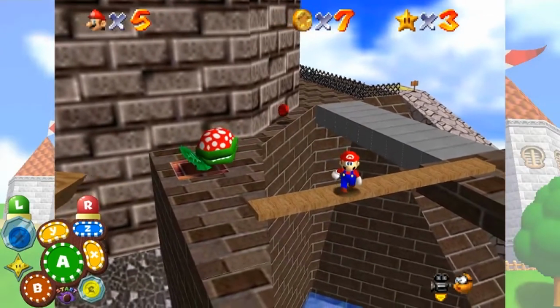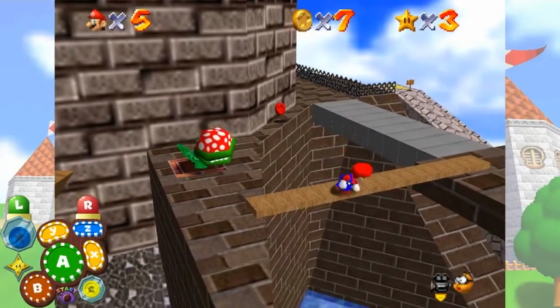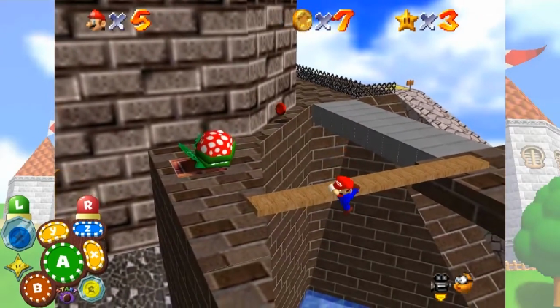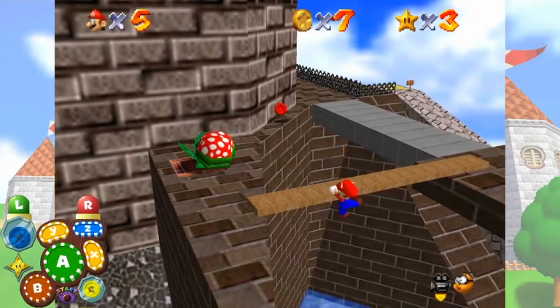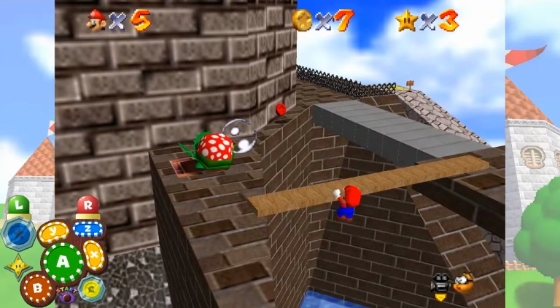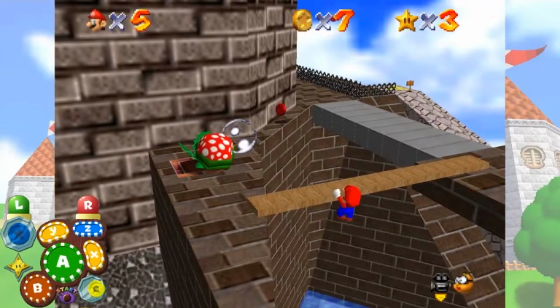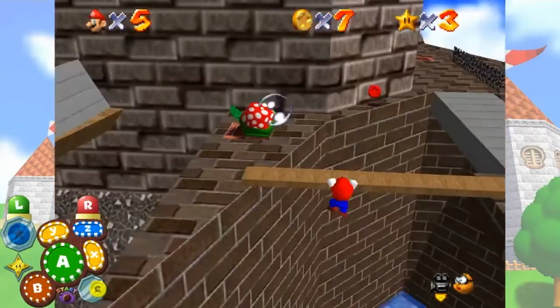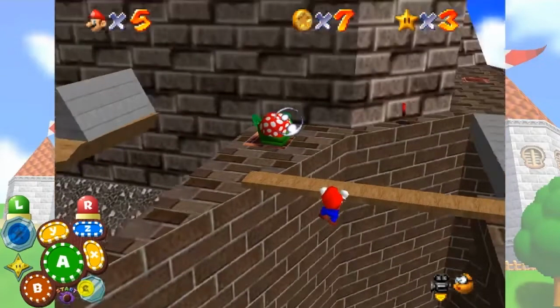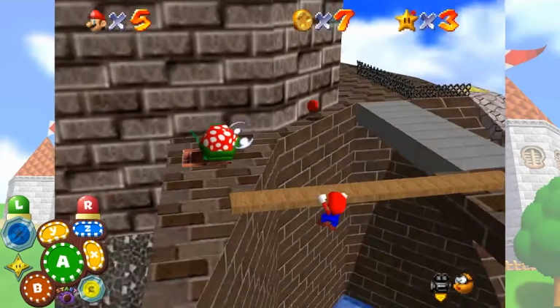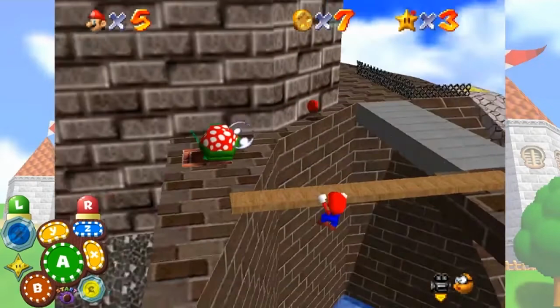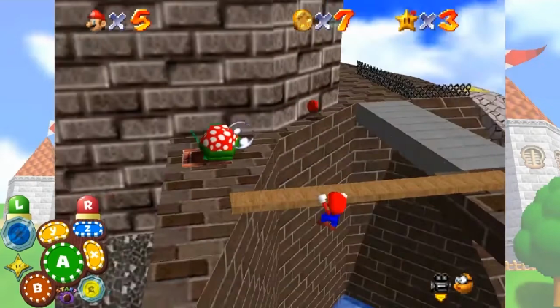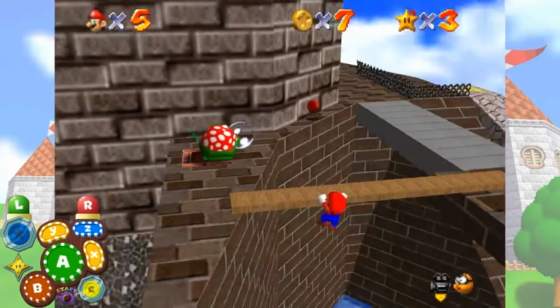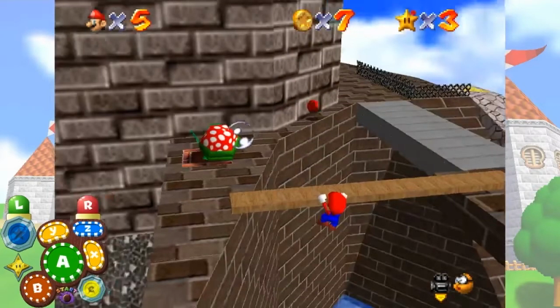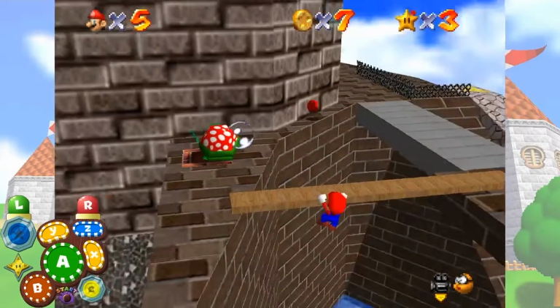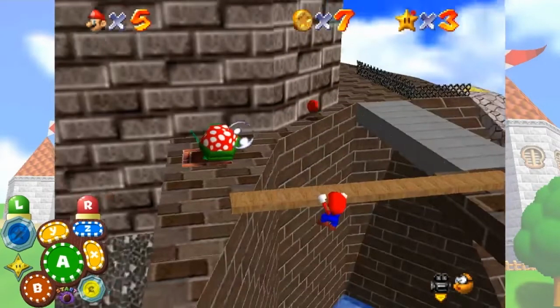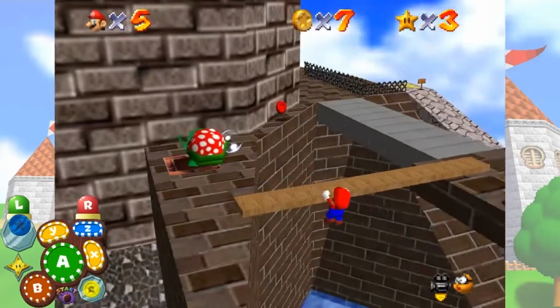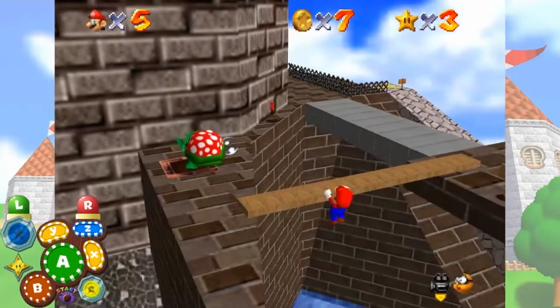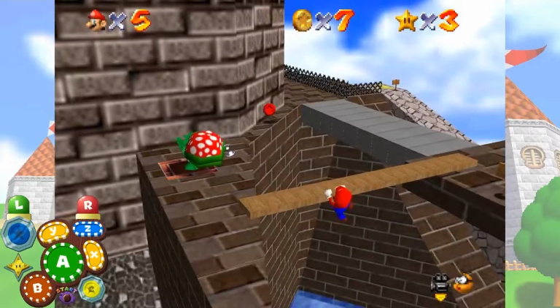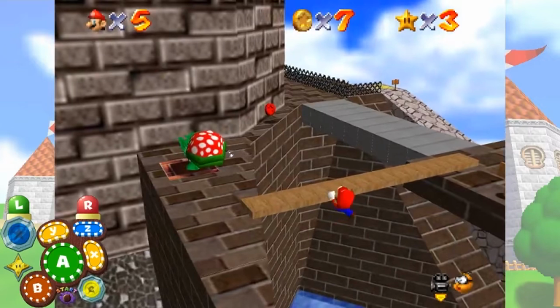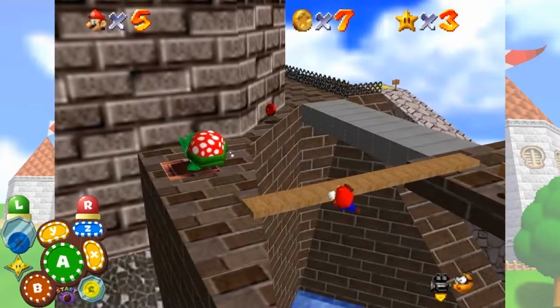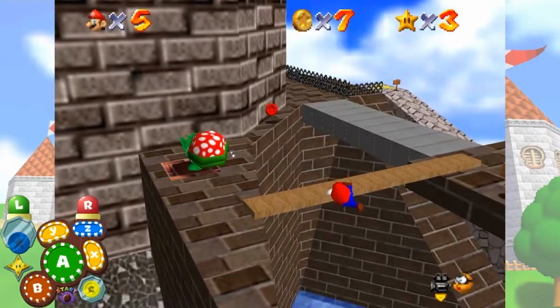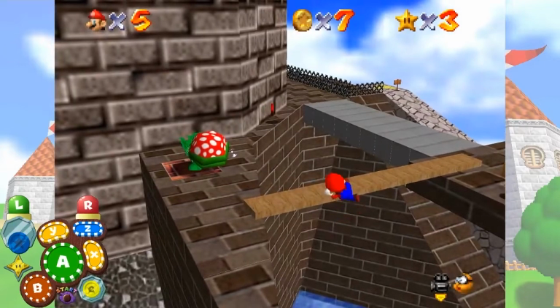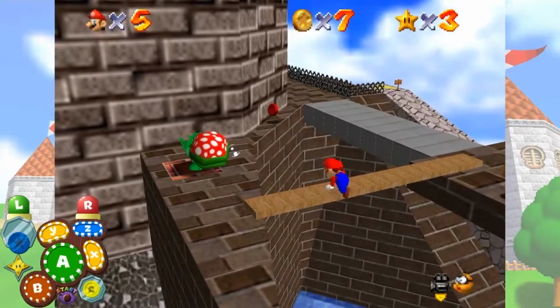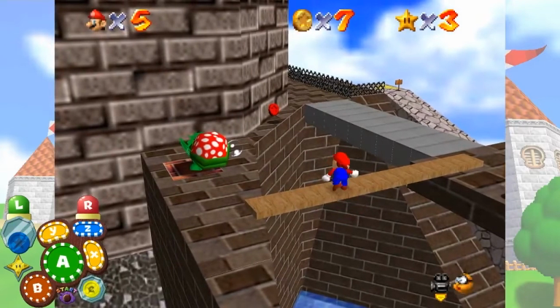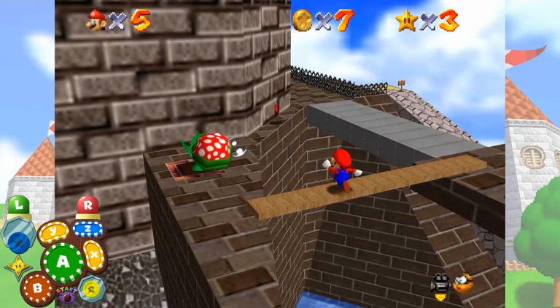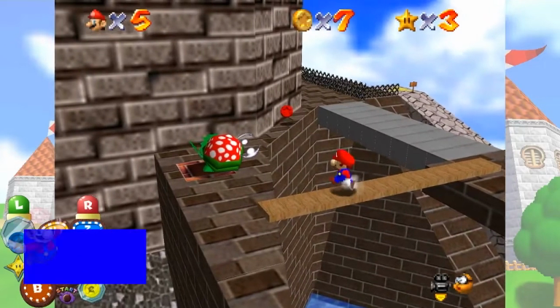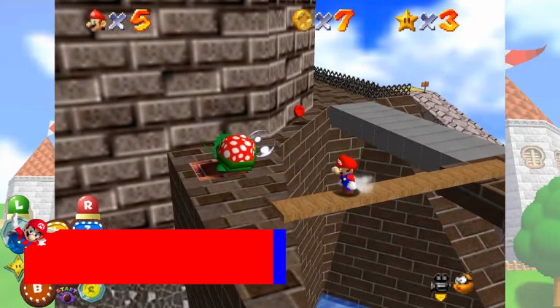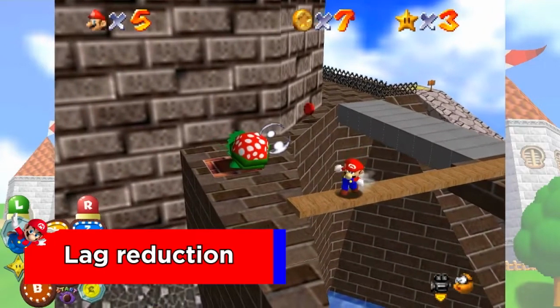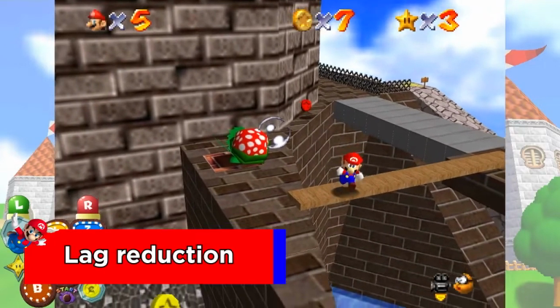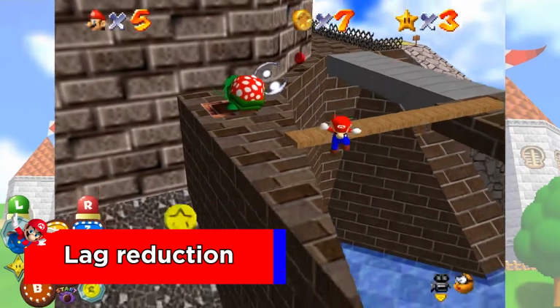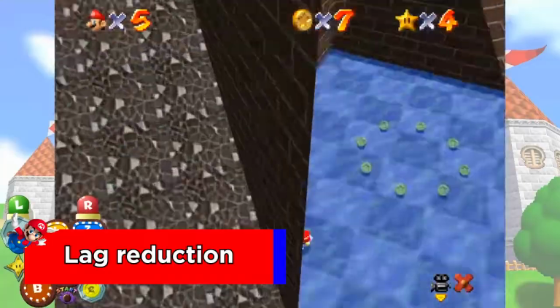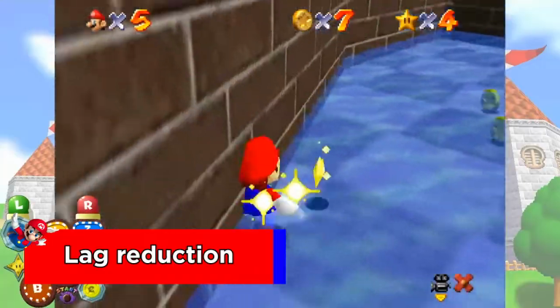You need to change the camera angle in order to collect the star by just holding down on the stick — this is one of many setups involving the camera to make them more consistent. Certain camera movements are also used throughout the game for lag reduction: the fewer objects on screen, the better.